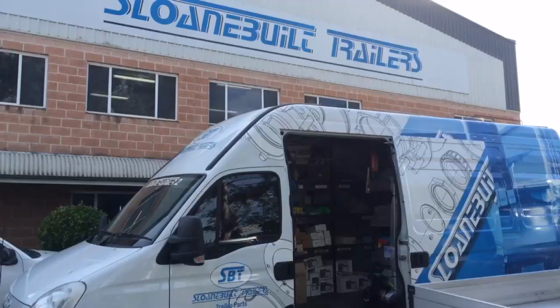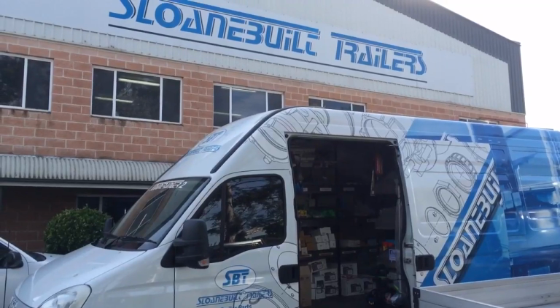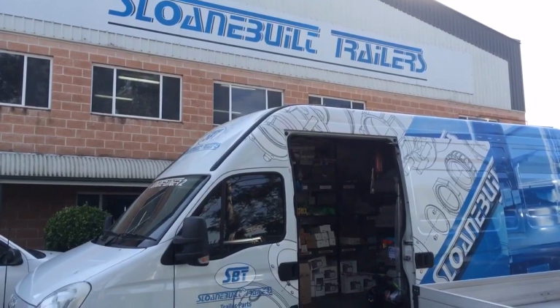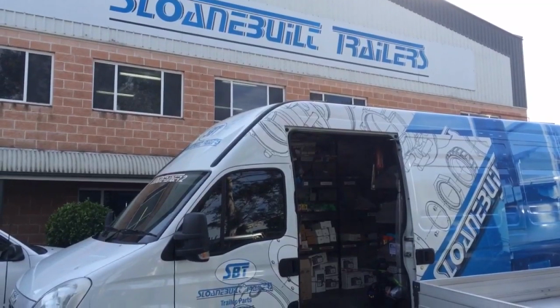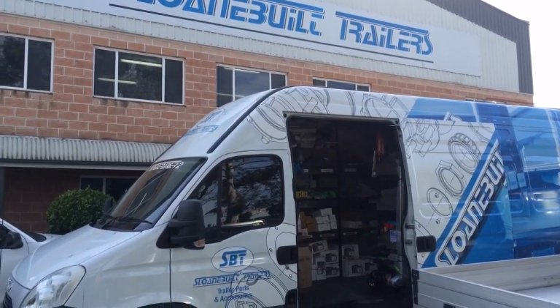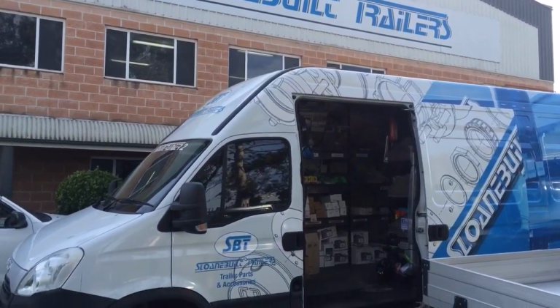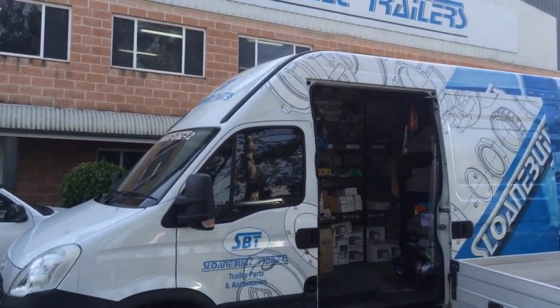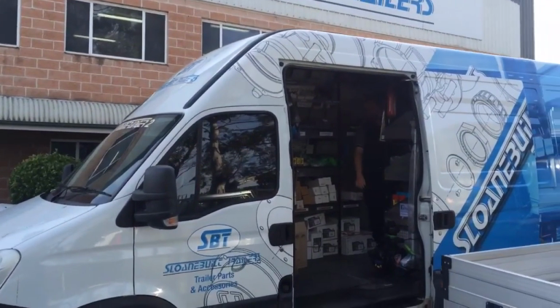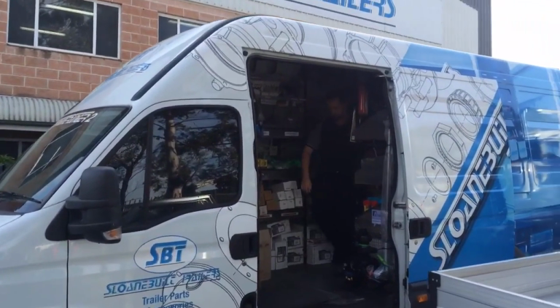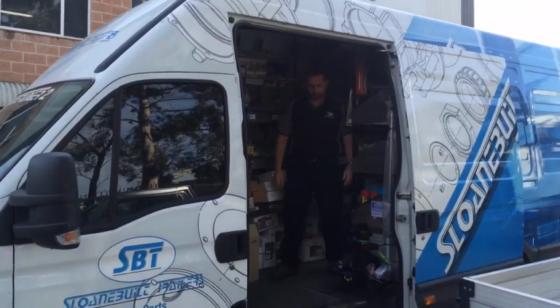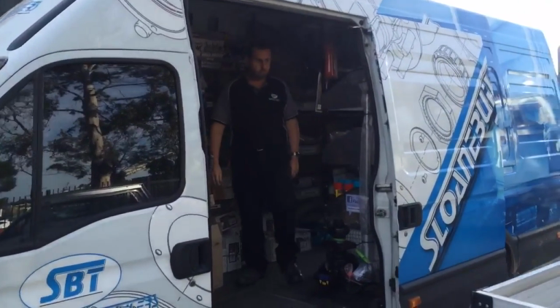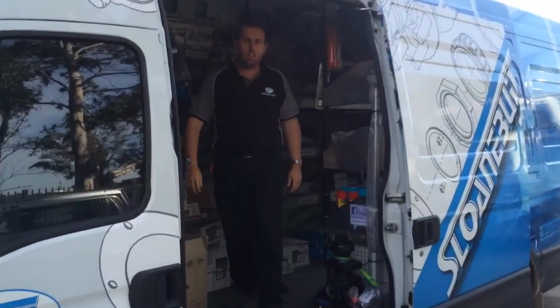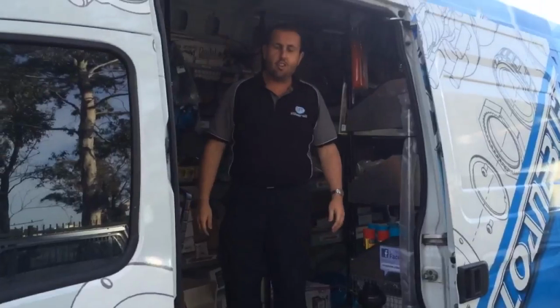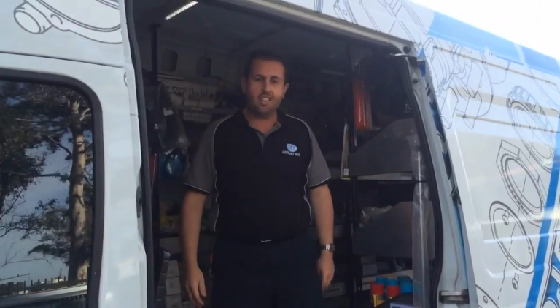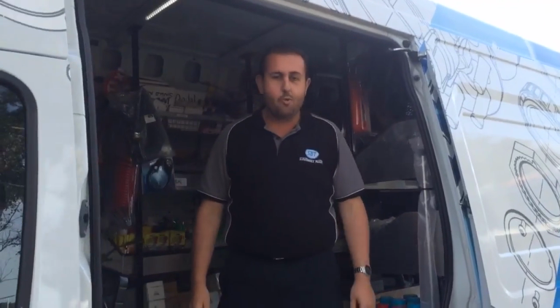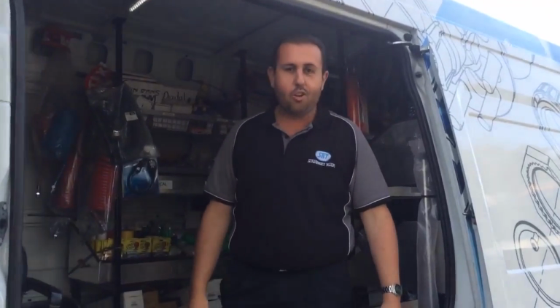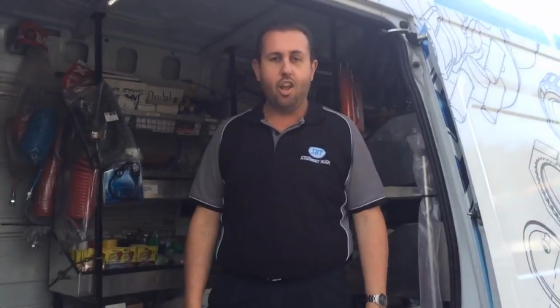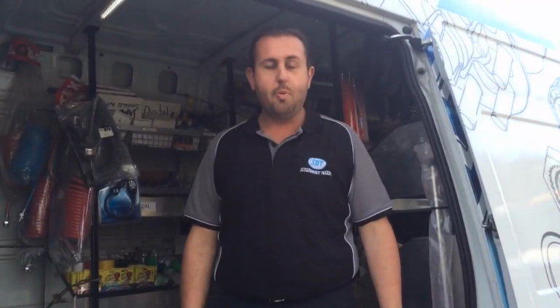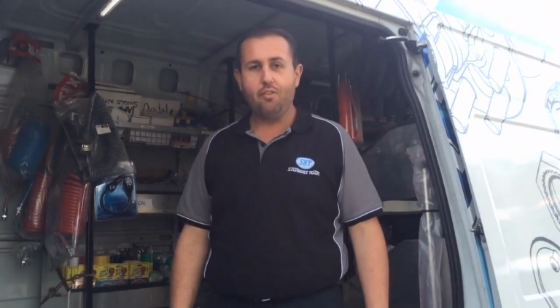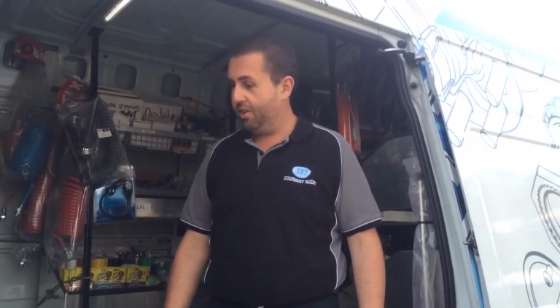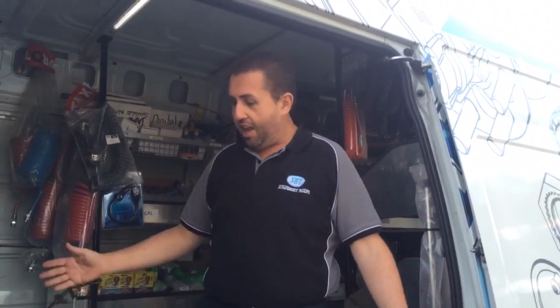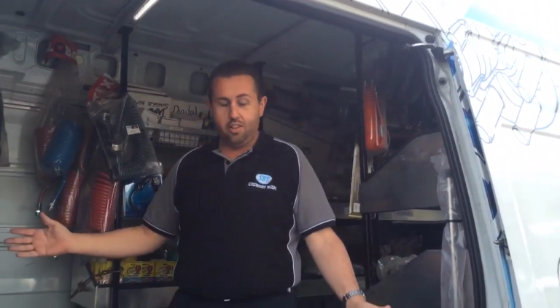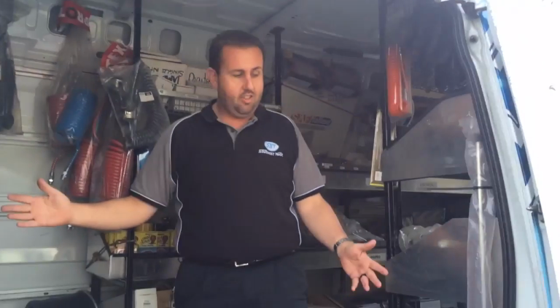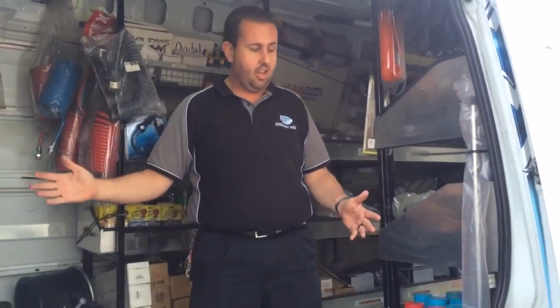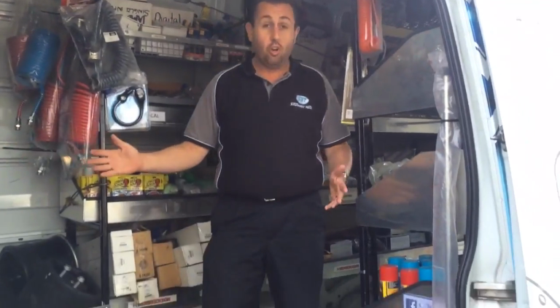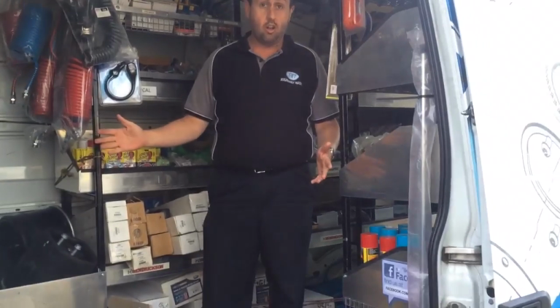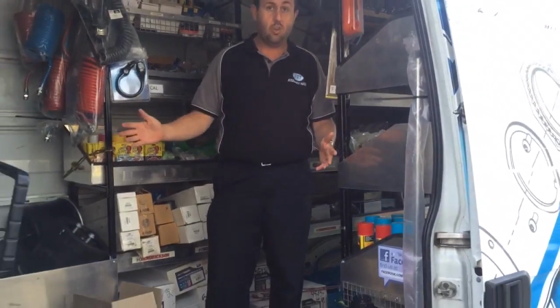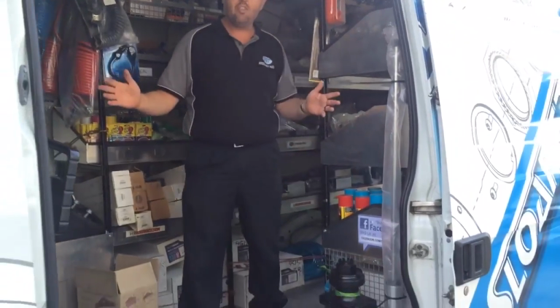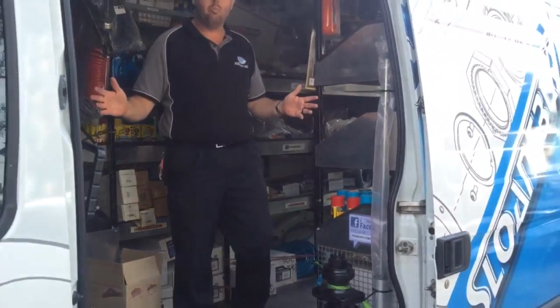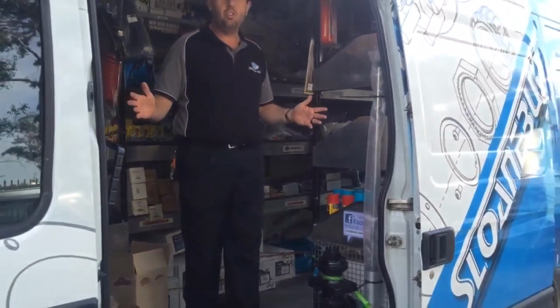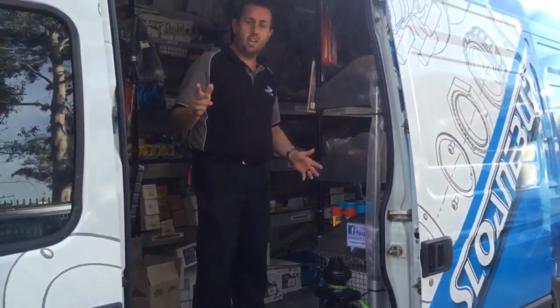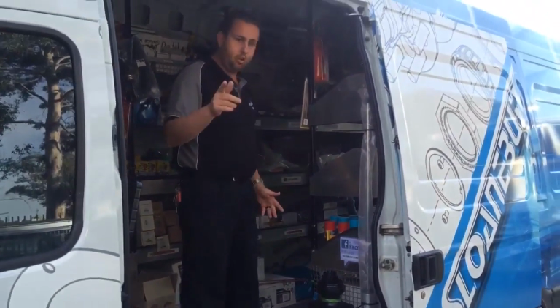Let's go and see what's happening in the Sloan Built Spare Parts Van today. G'day Scotty, g'day everyone. Welcome to the Sloan Built Spare Parts Van. As you can see, it's fully stocked. We've got everything on board that we can come to you.